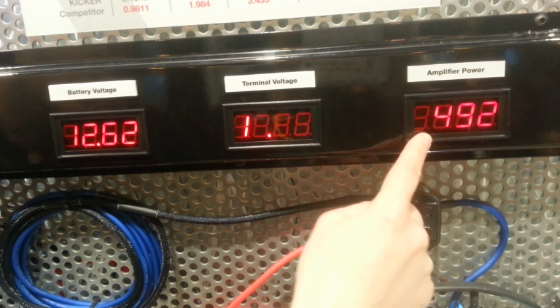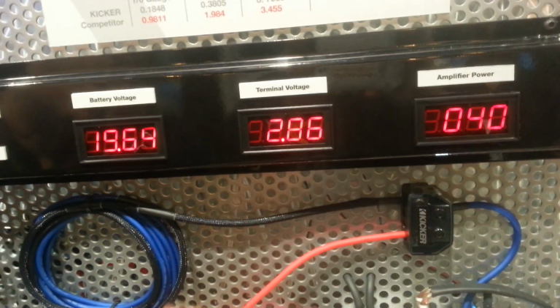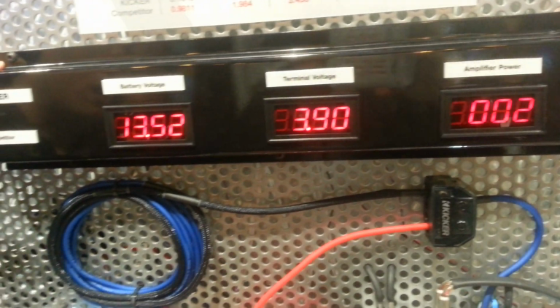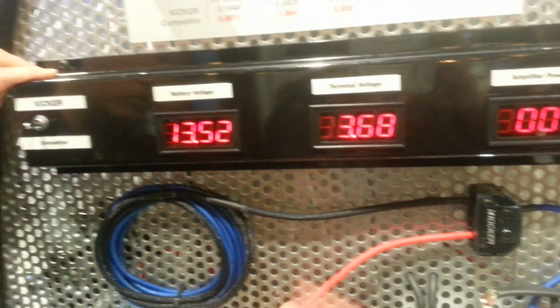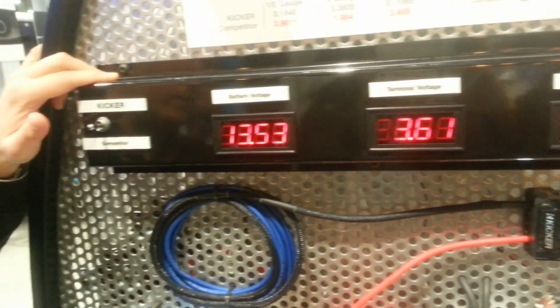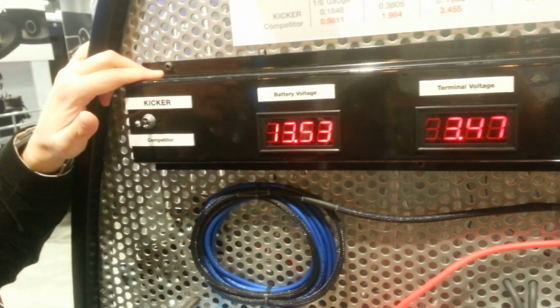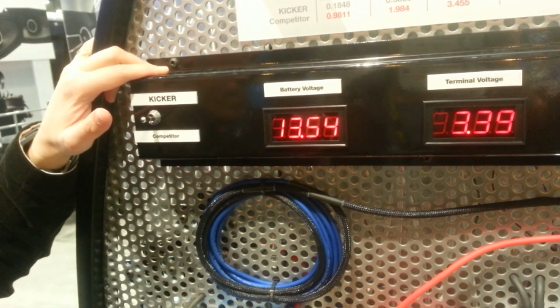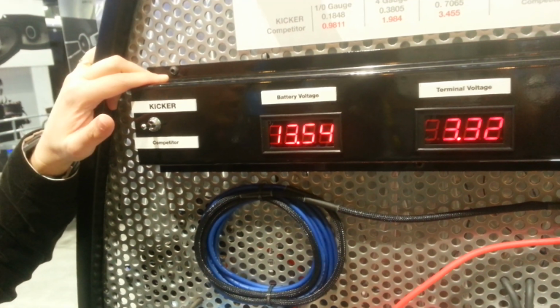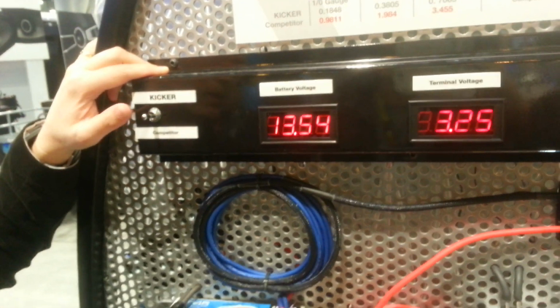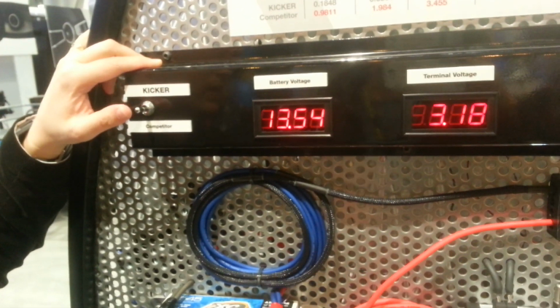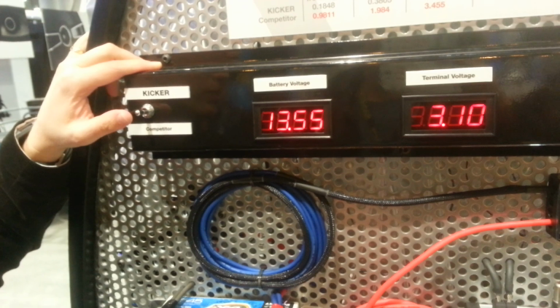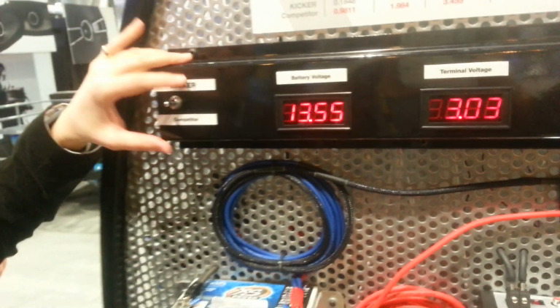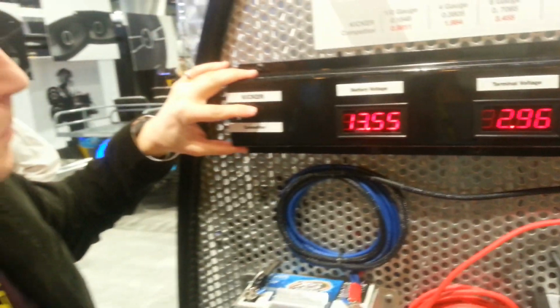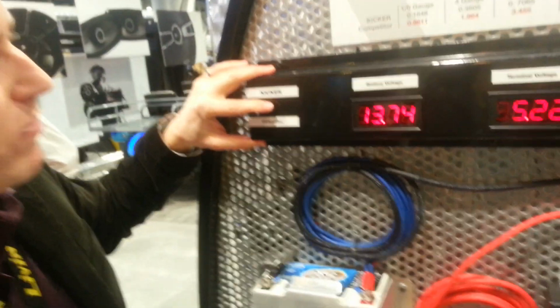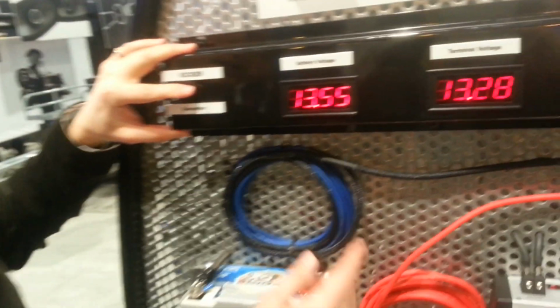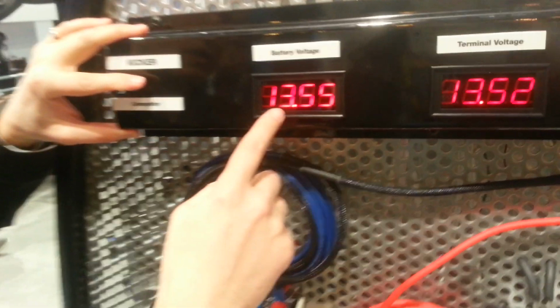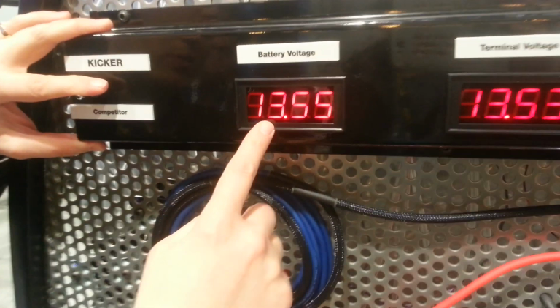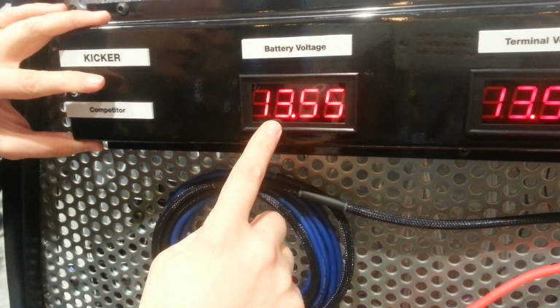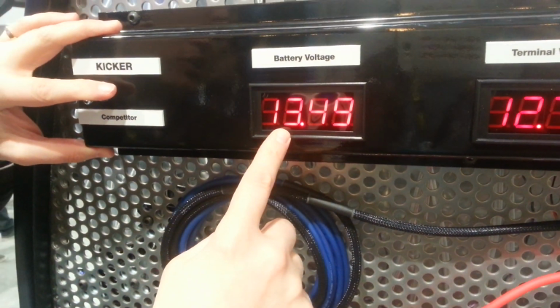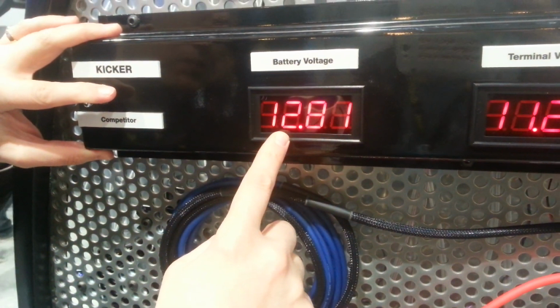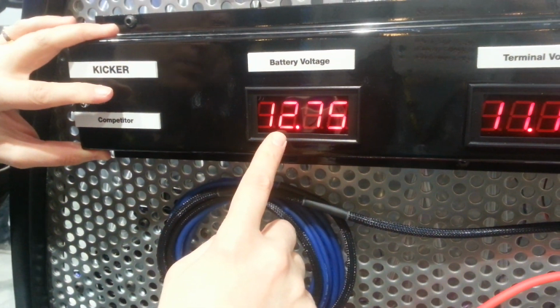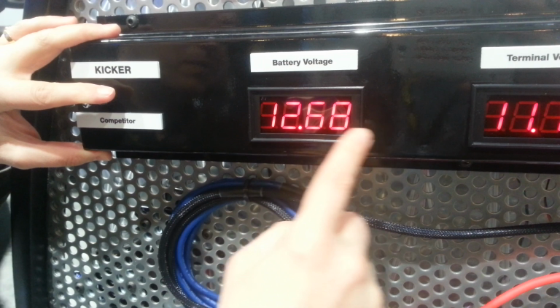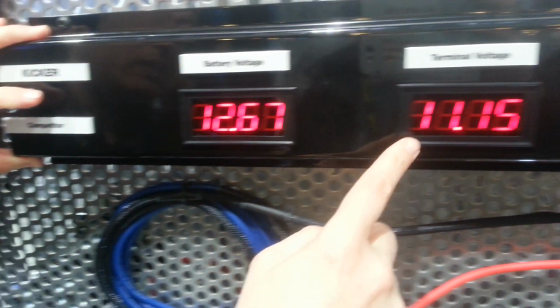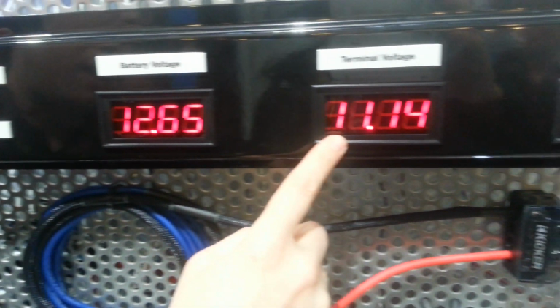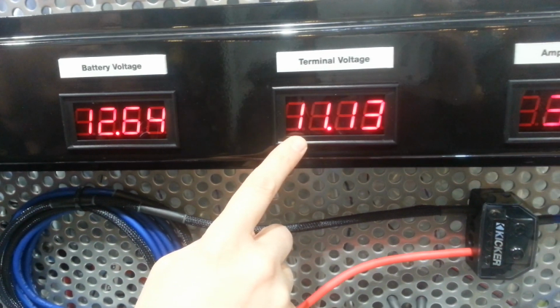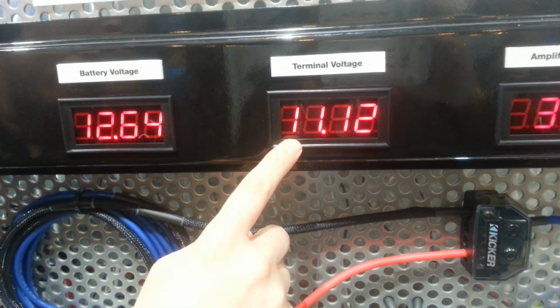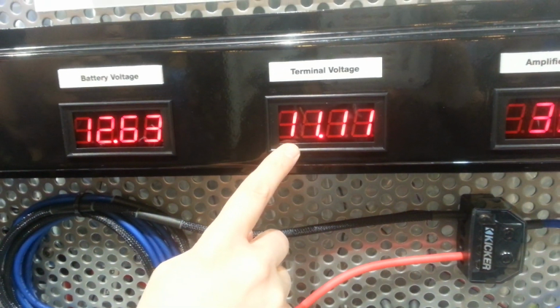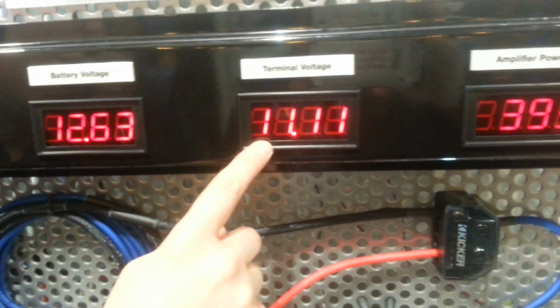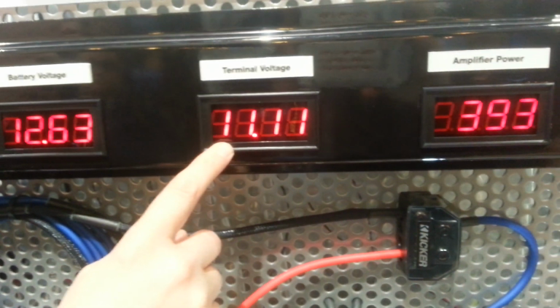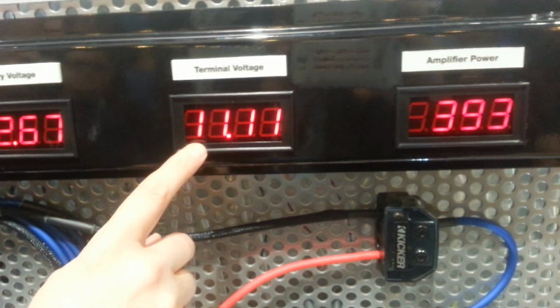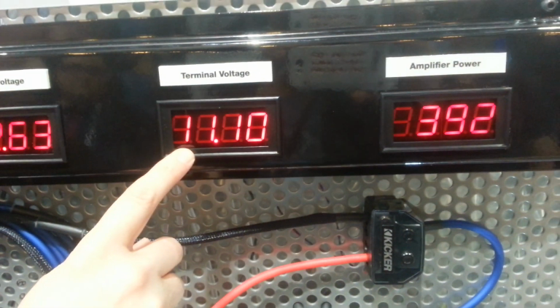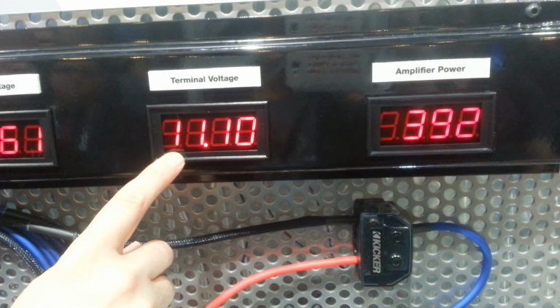I'm going to shut that off and rewire this system using copper clad aluminum — everything else is the same. Battery voltage drops just like it did before, but look at the amplifier. At the amplifier, the voltage is now down 1.5 volts.